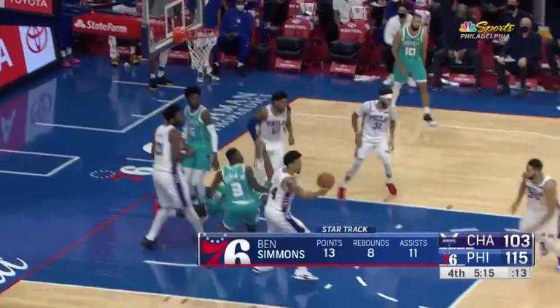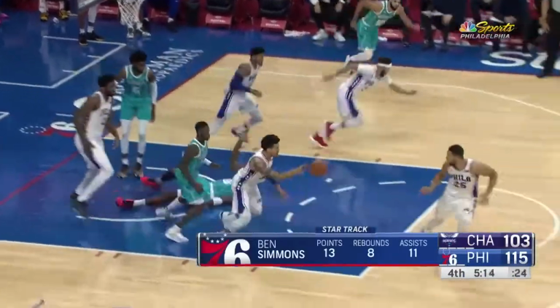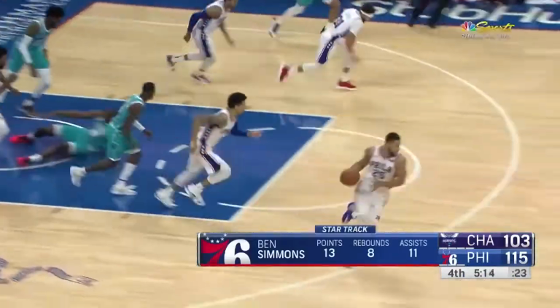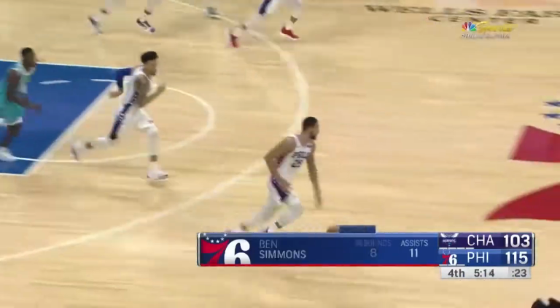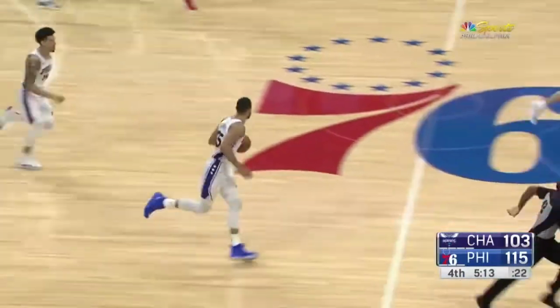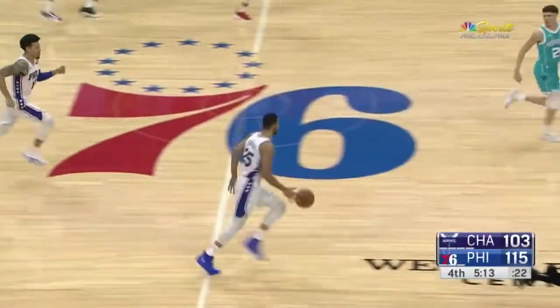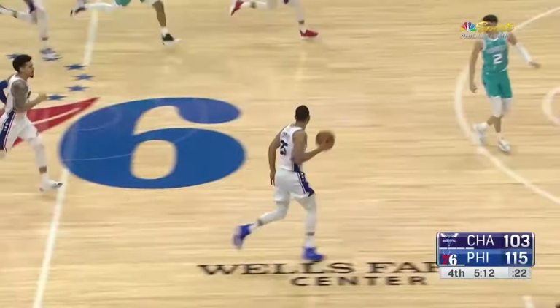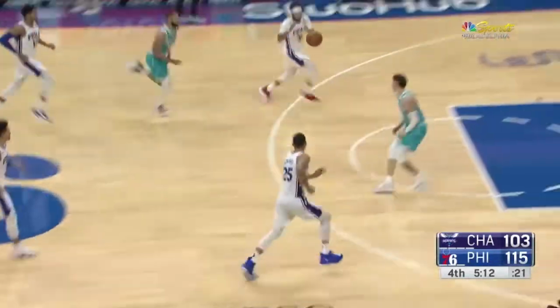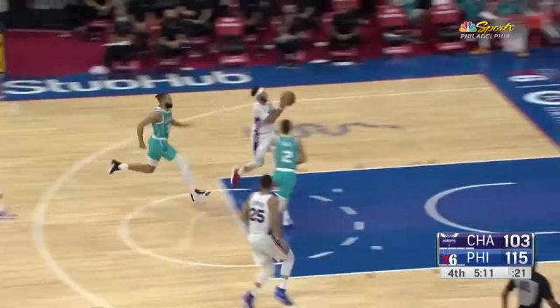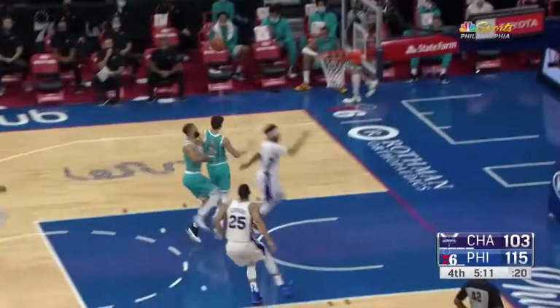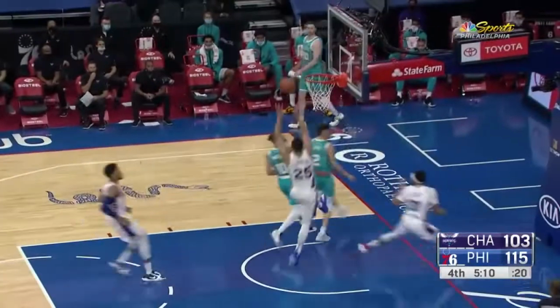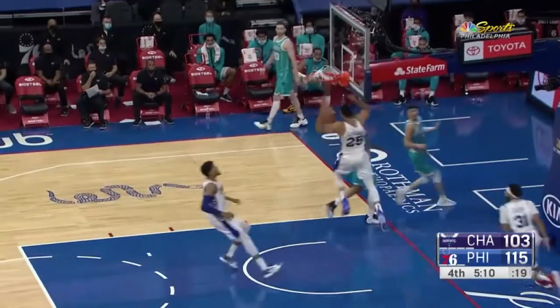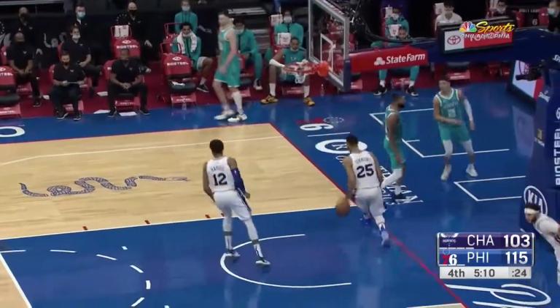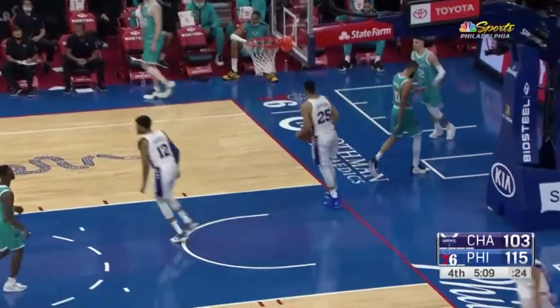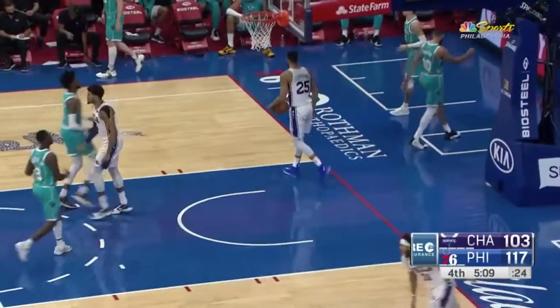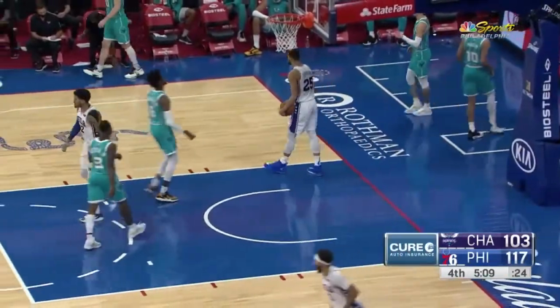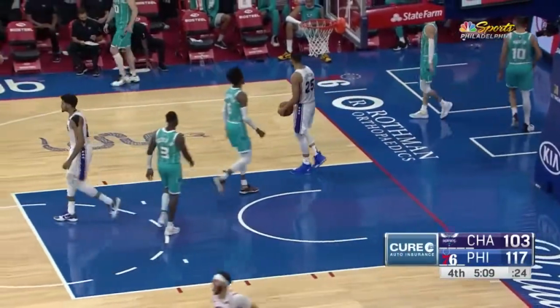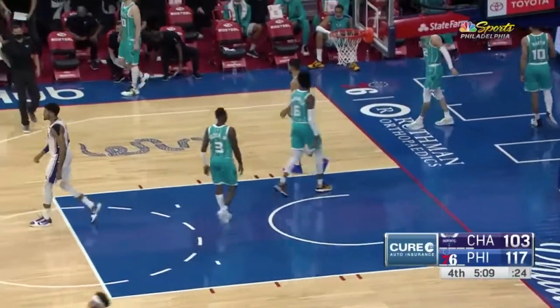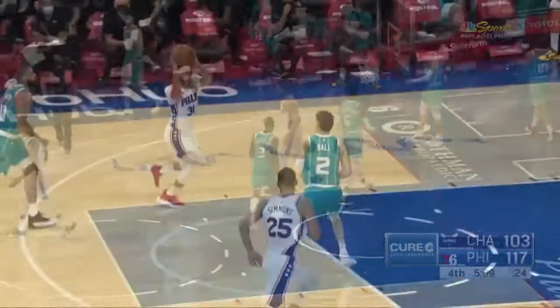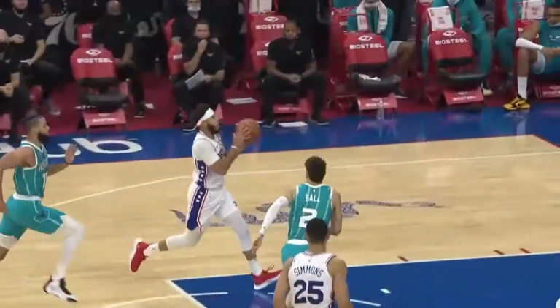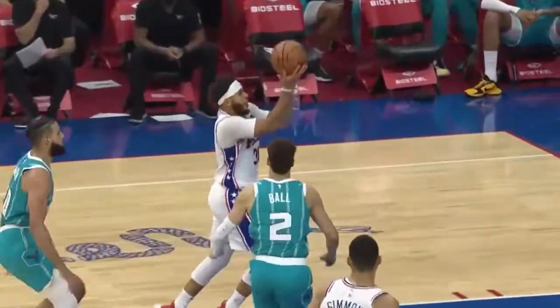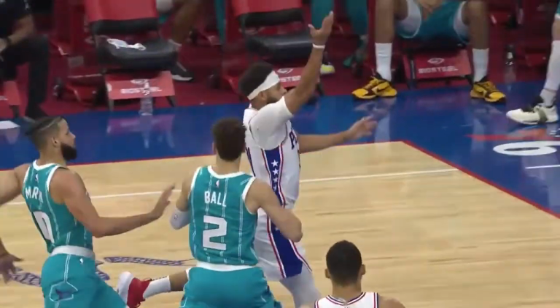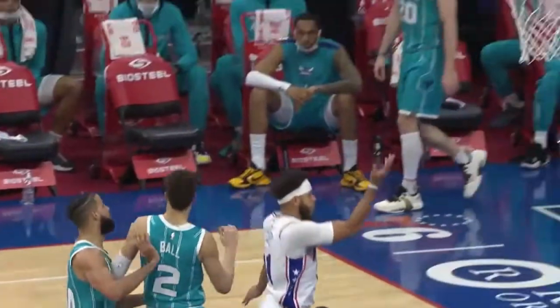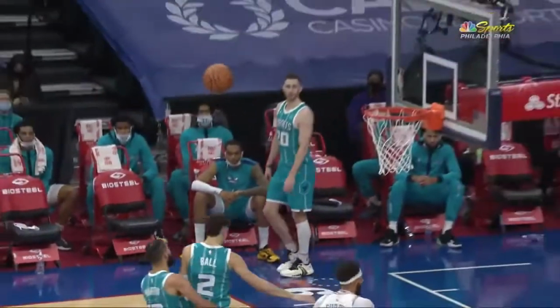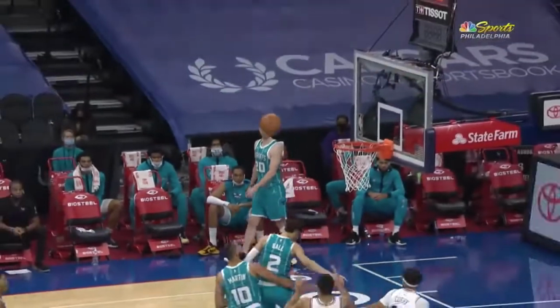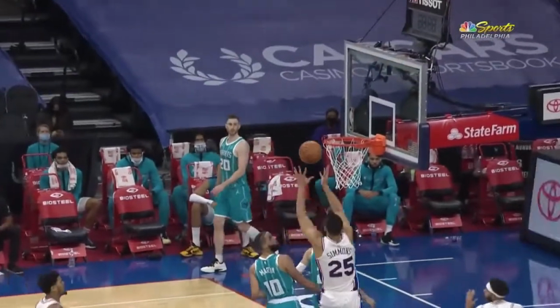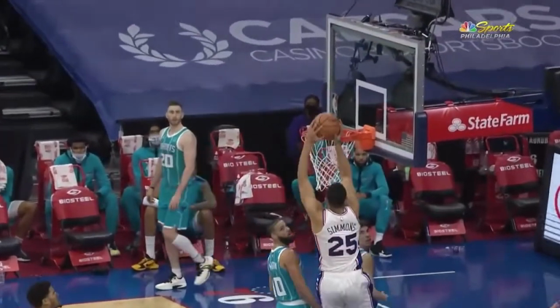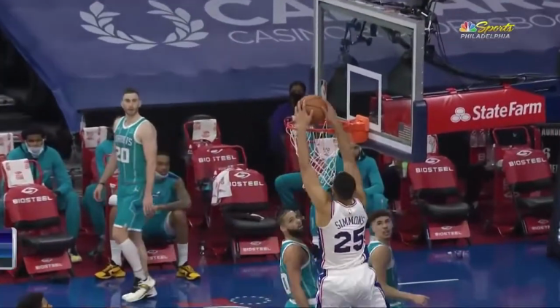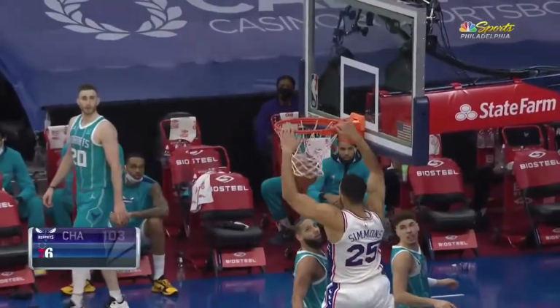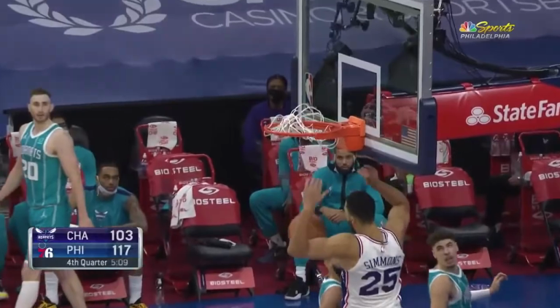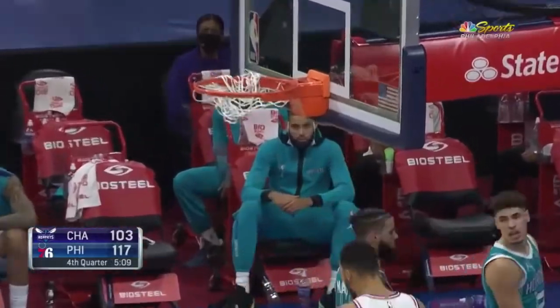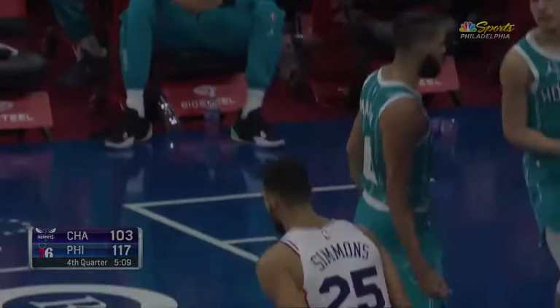Biombo denied by Harris. Sixers lead the NBA in blocks. Running the floor — Curry up for Simmons, who slams for two. Sometimes all you have to do is fill a lane. Curry getting it from Ben, back to 2-5. Time.